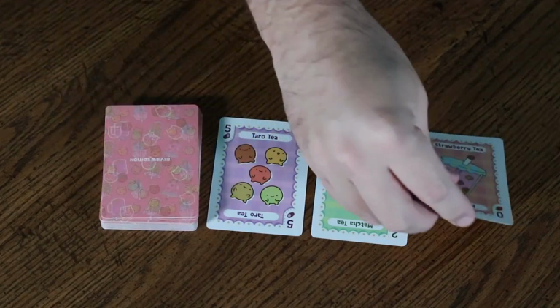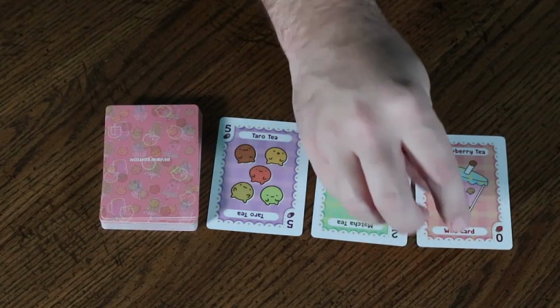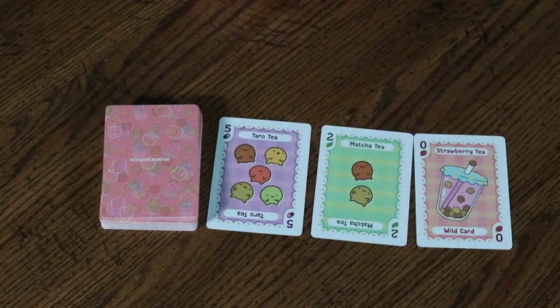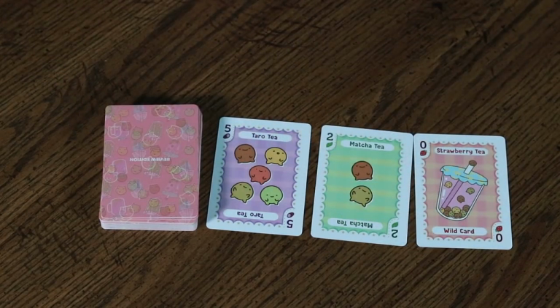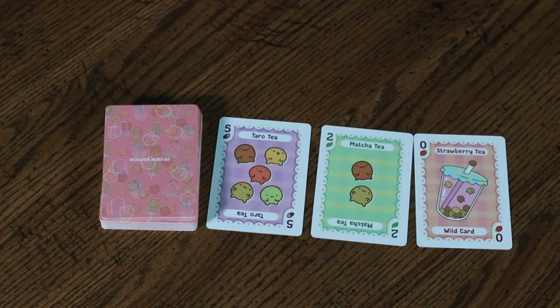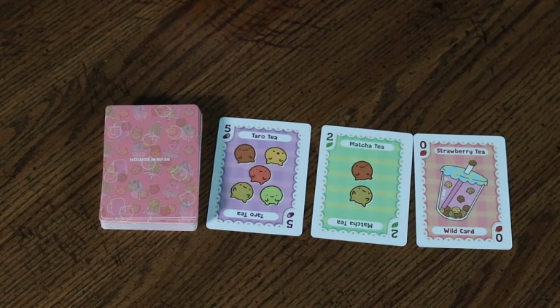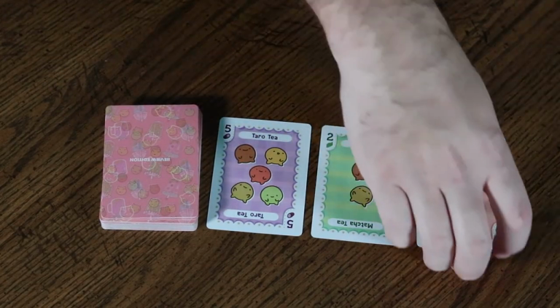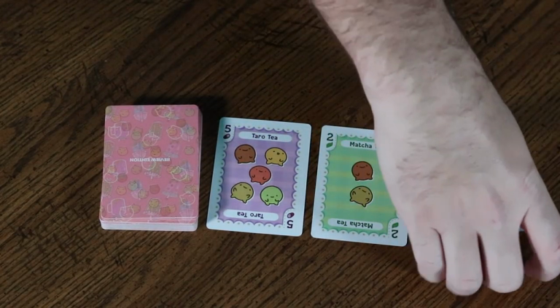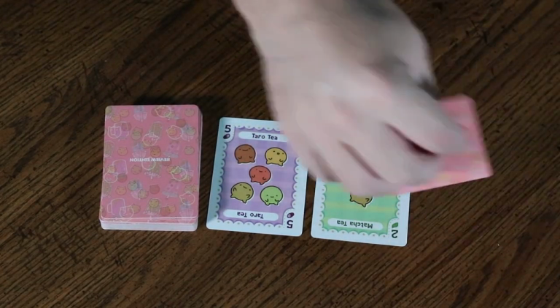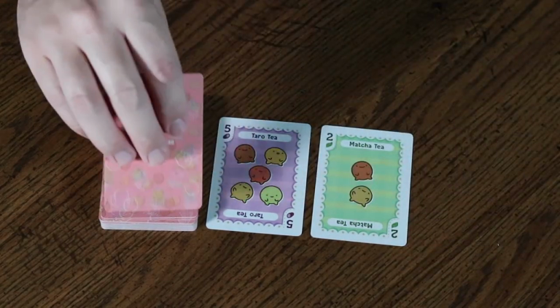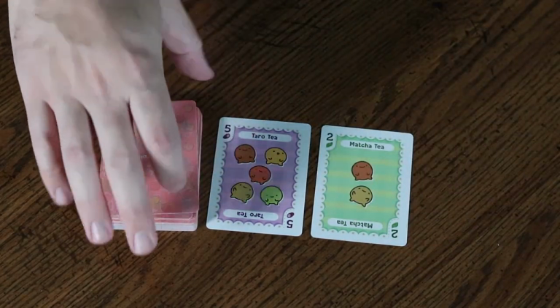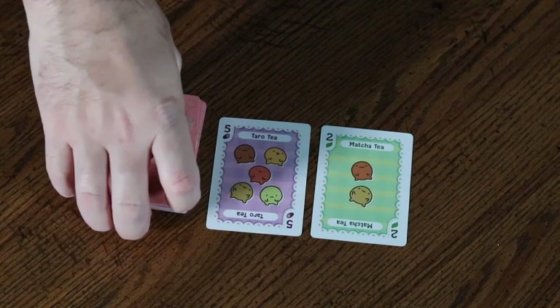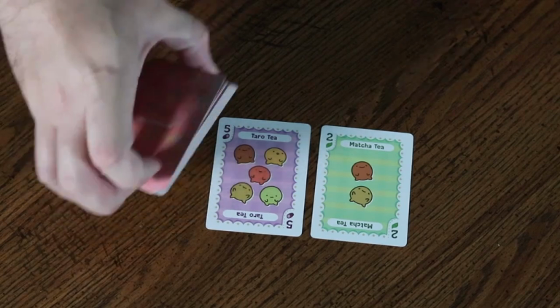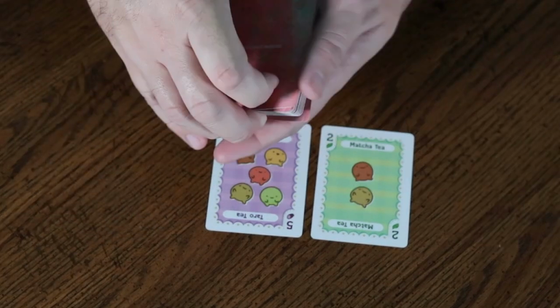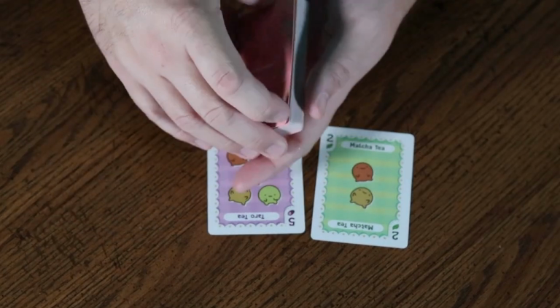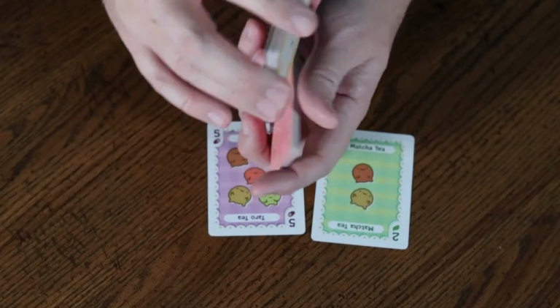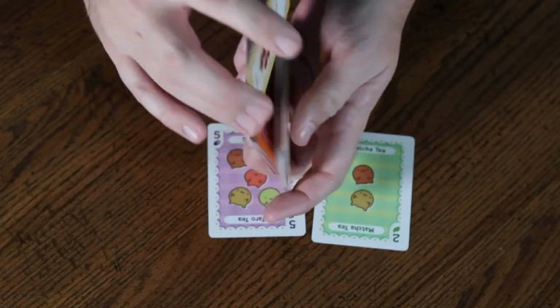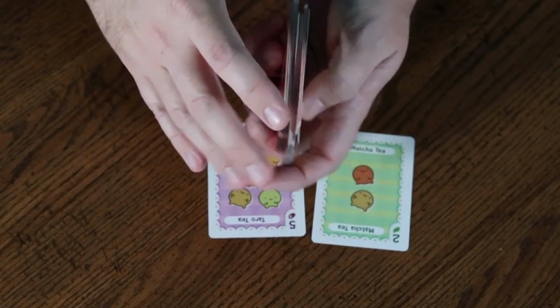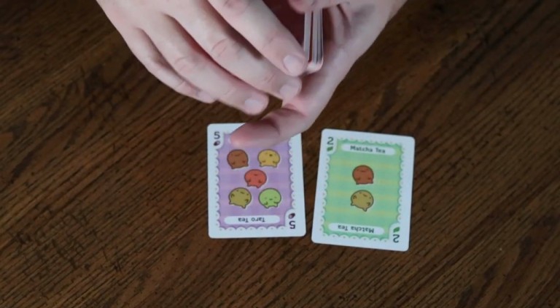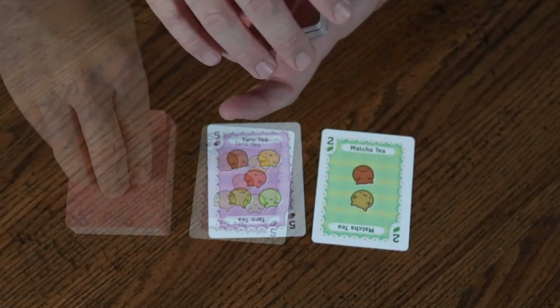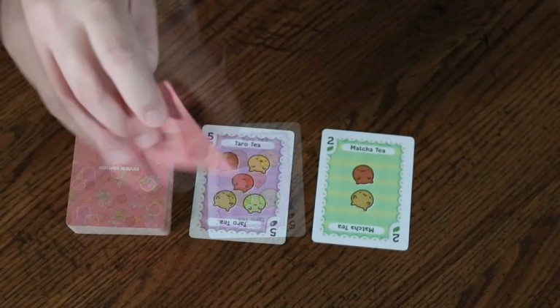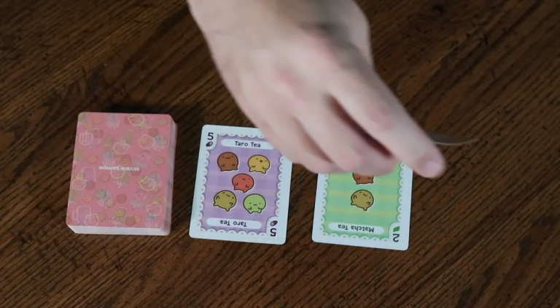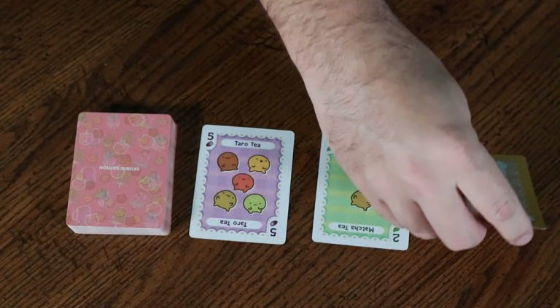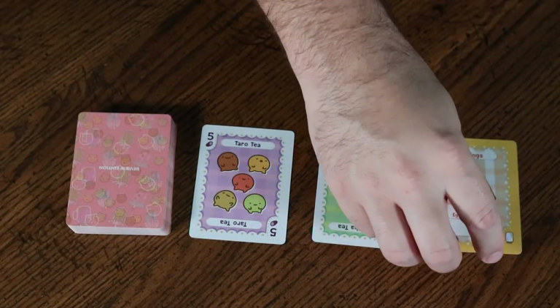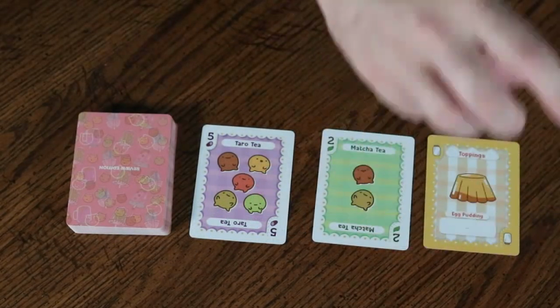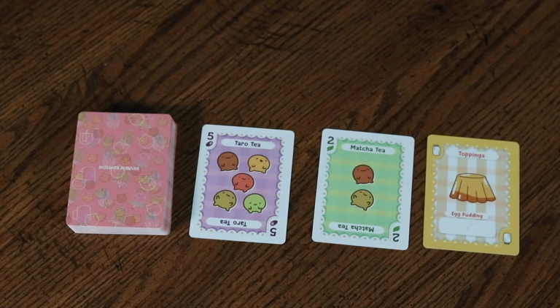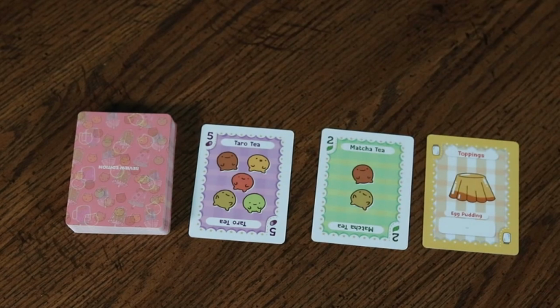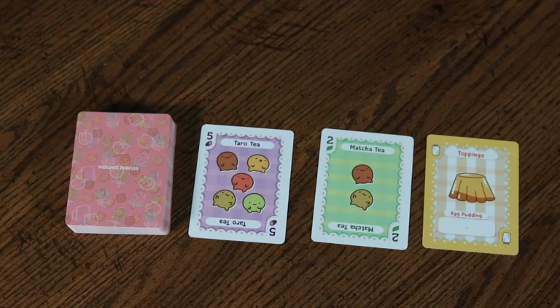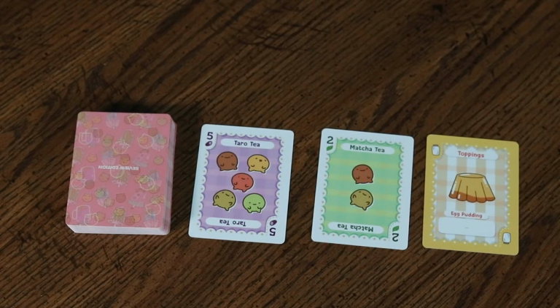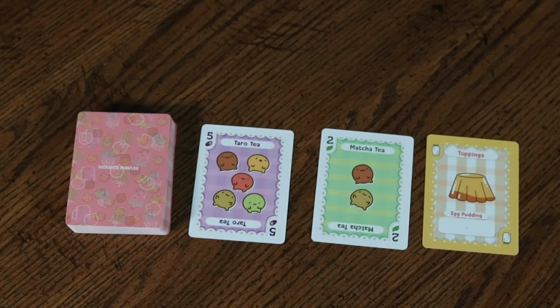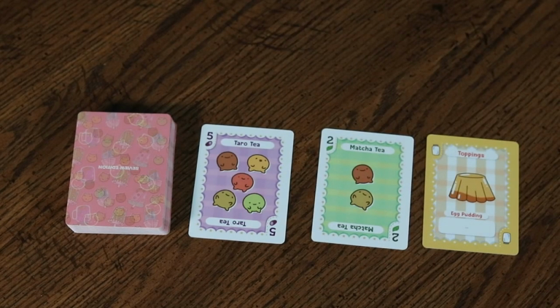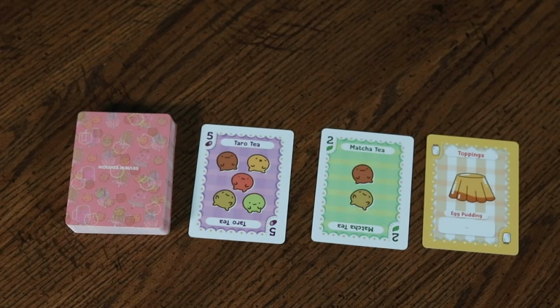If any of these three cards are a zero, shuffle it back into the supply deck and draw another card to replace it until there are no zeroes in any of the mixing piles. Players are always free to look through the mixing piles.